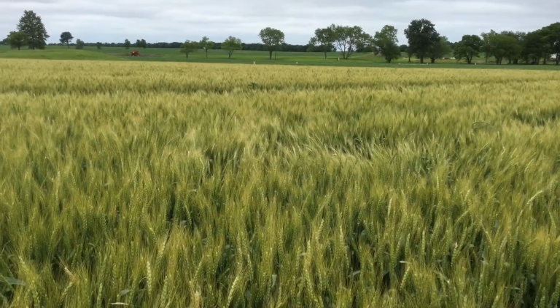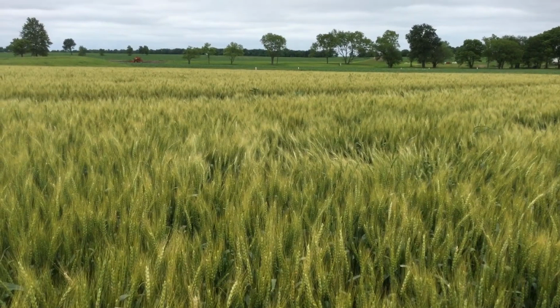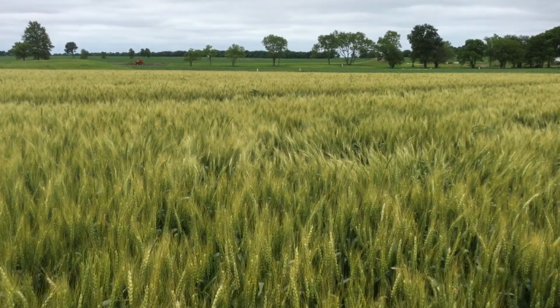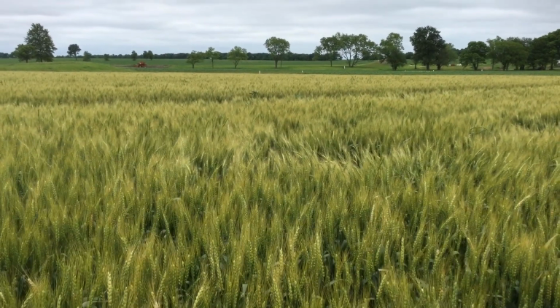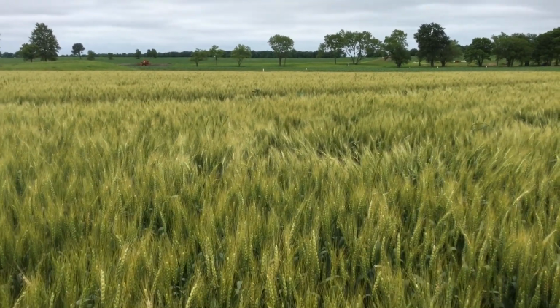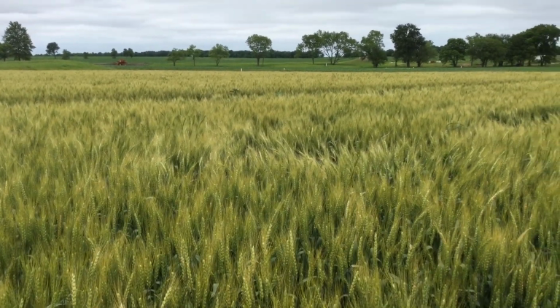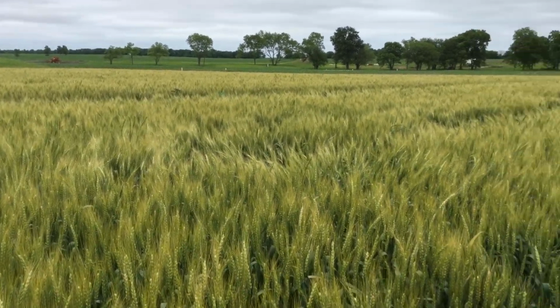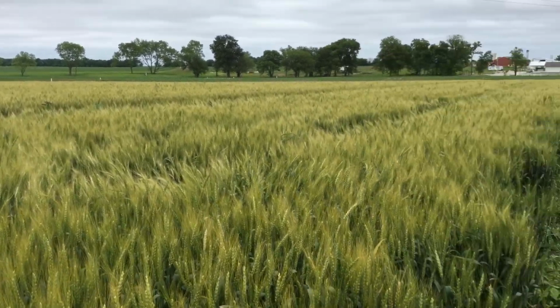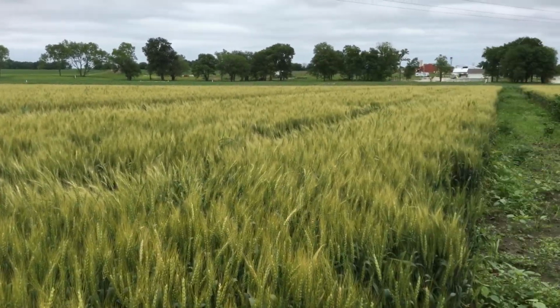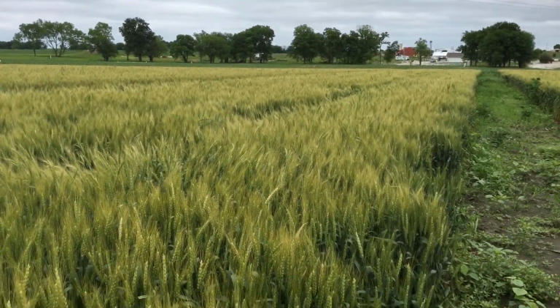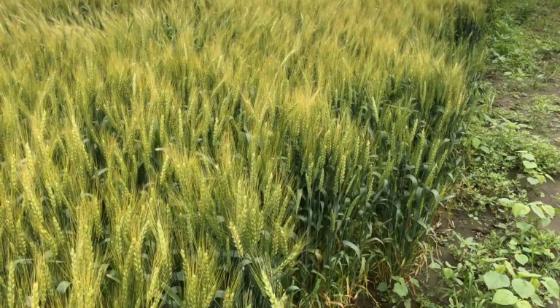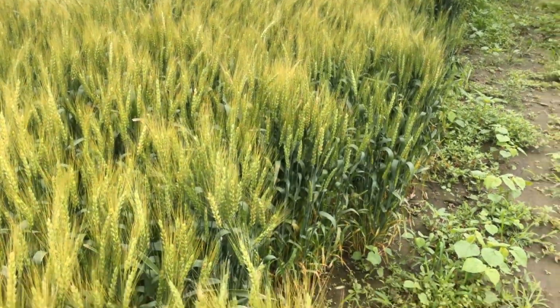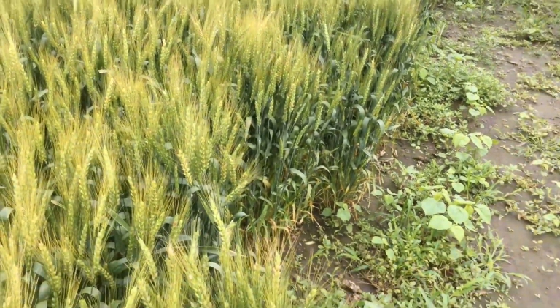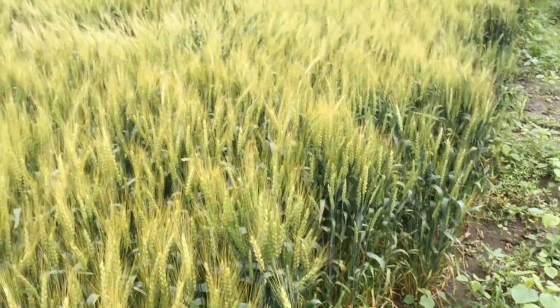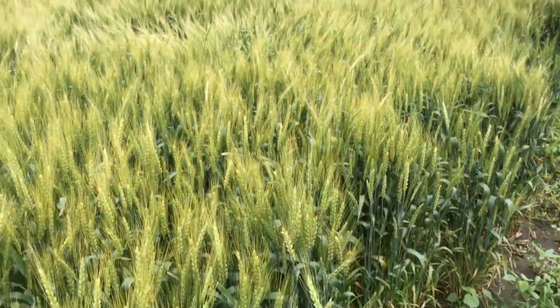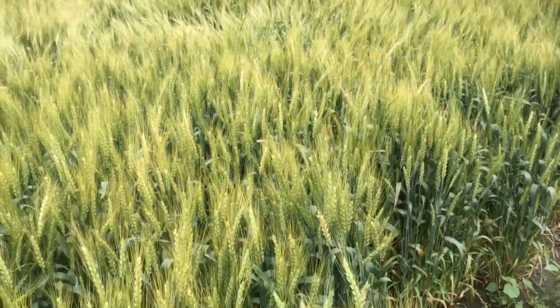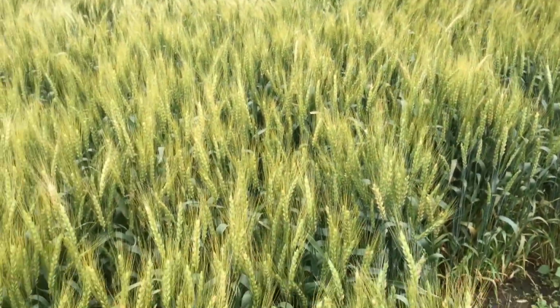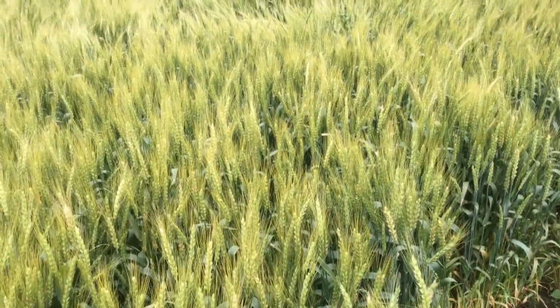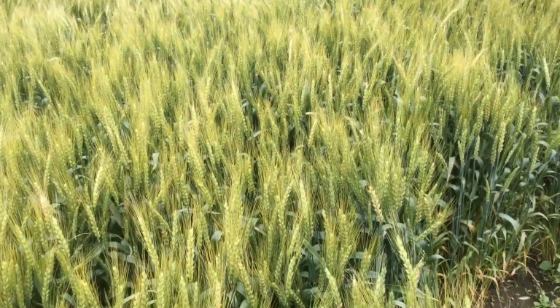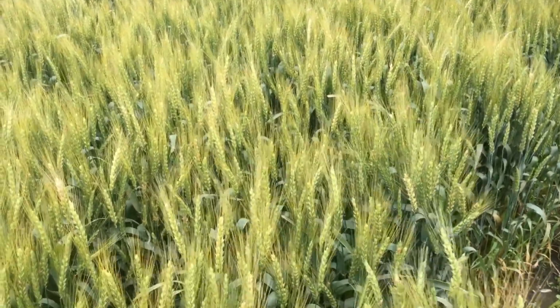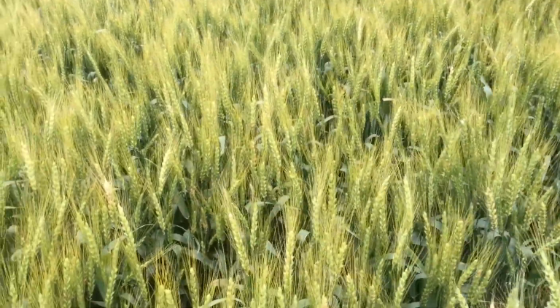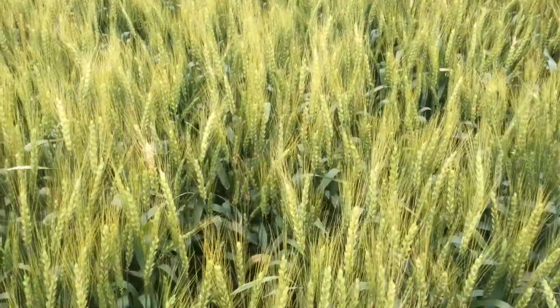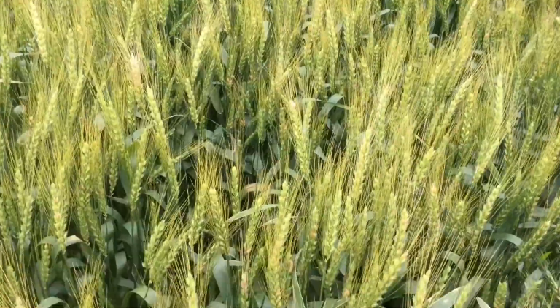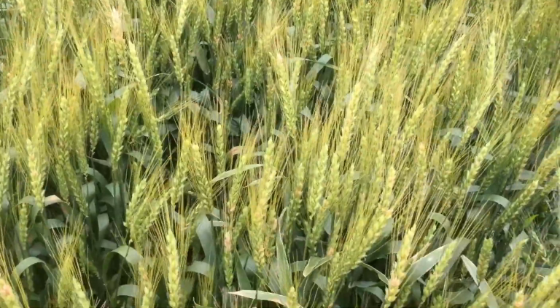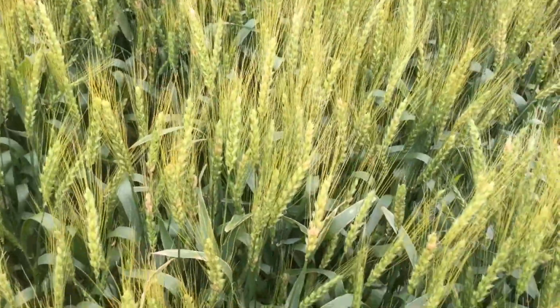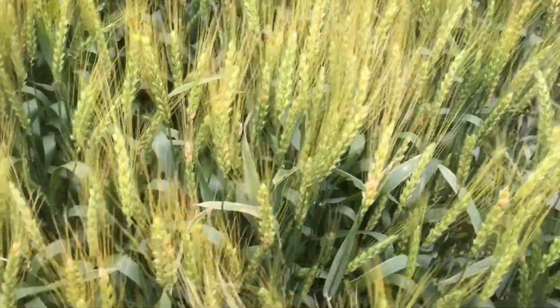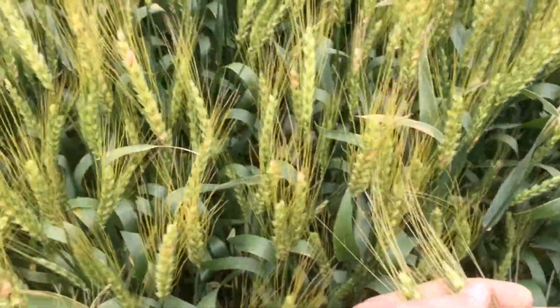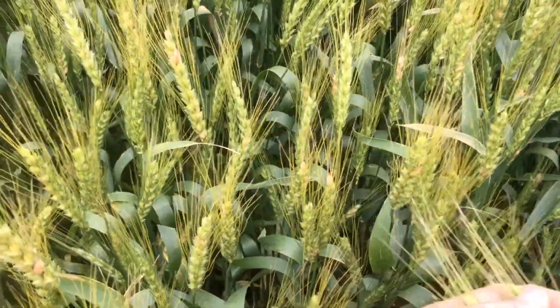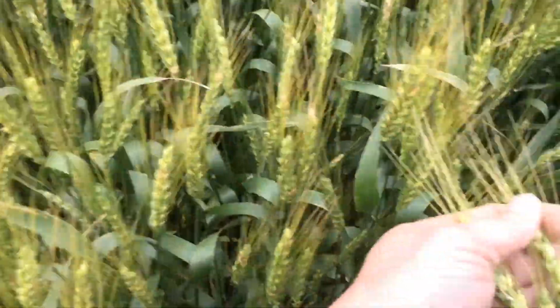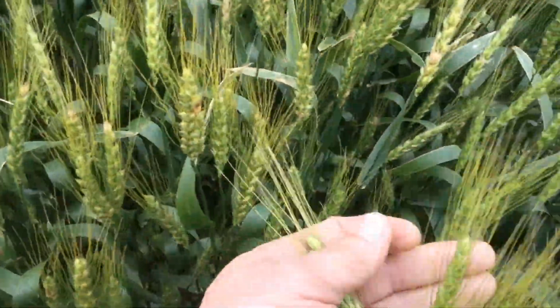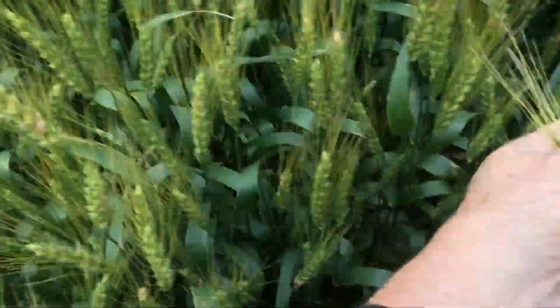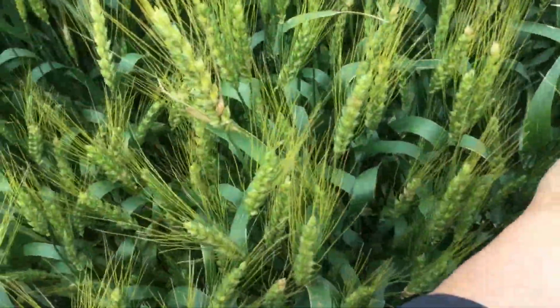This is Bill Cook with BigYield.us here at the Research Center, and we are looking at a wheat field today. This wheat has been sprayed with some biologicals along with some other material.